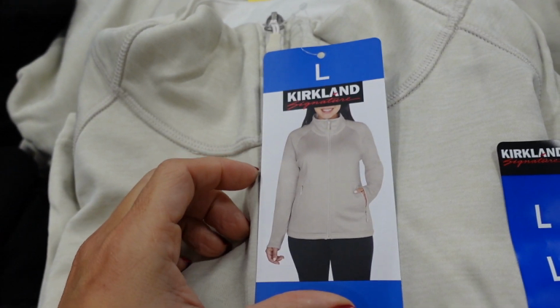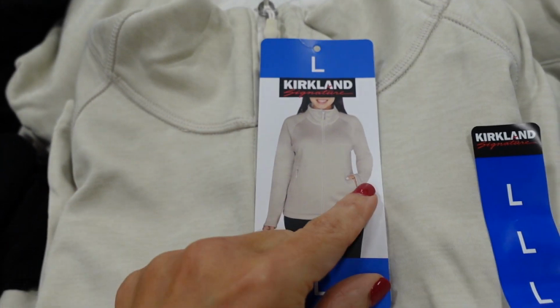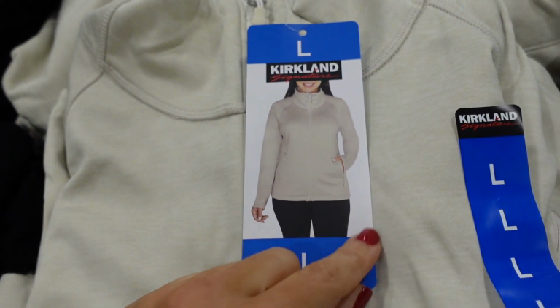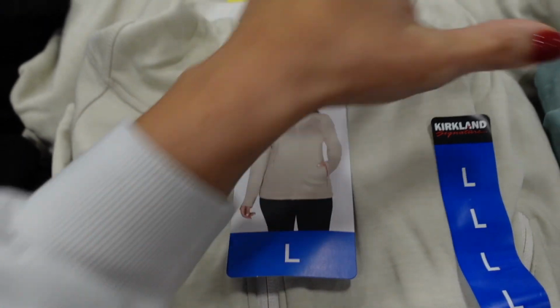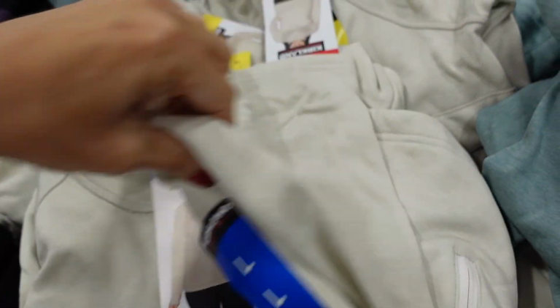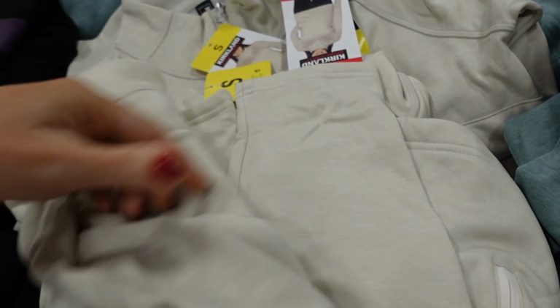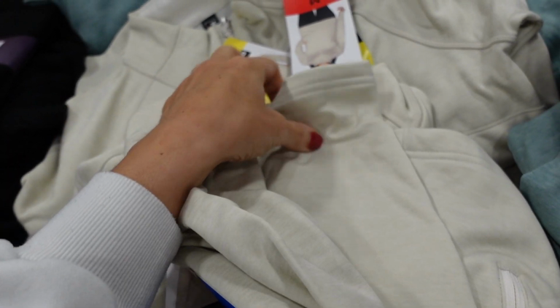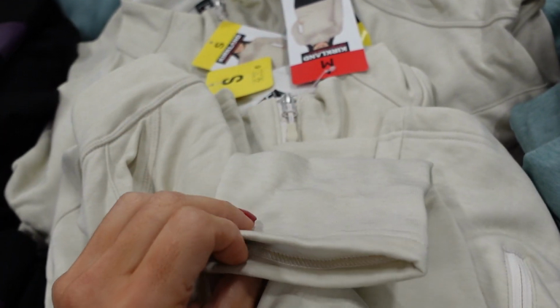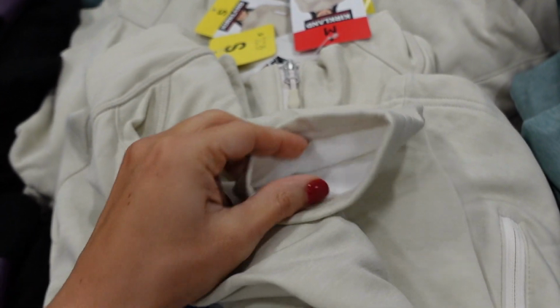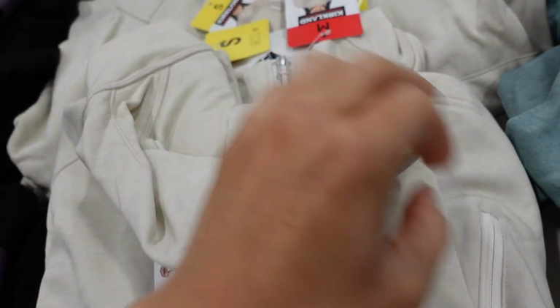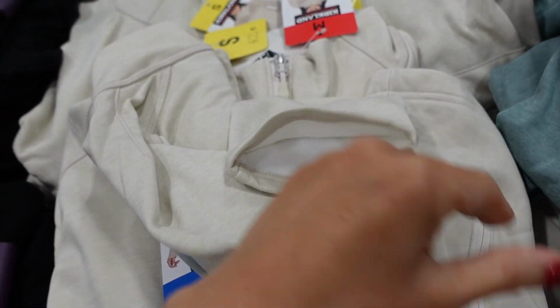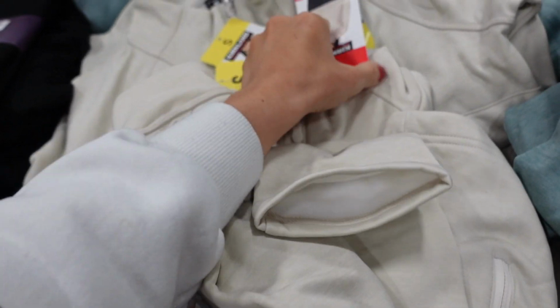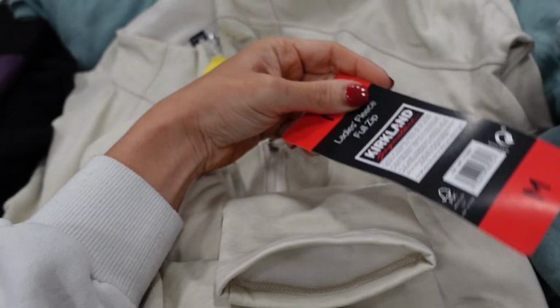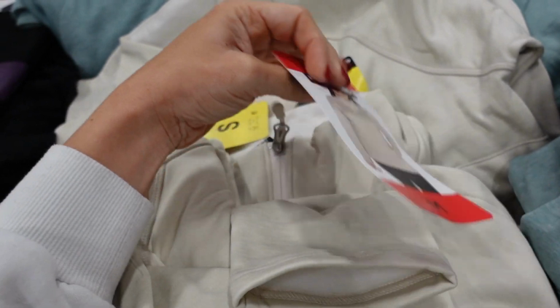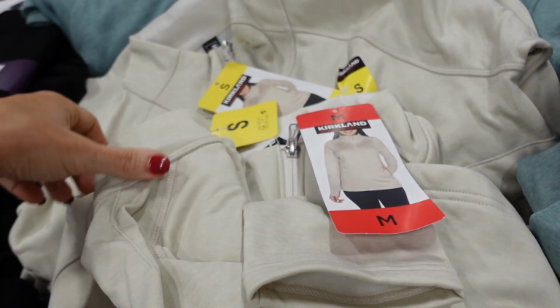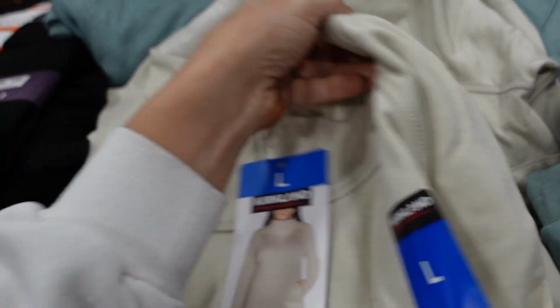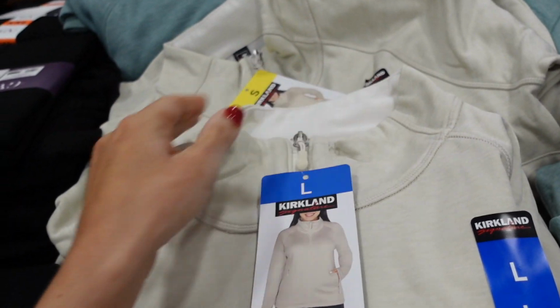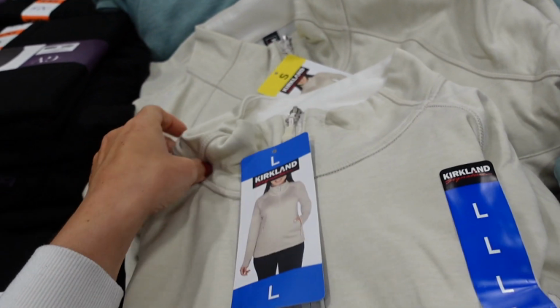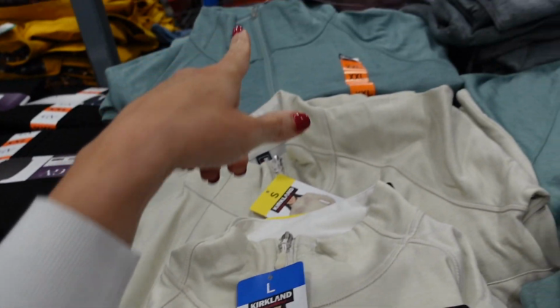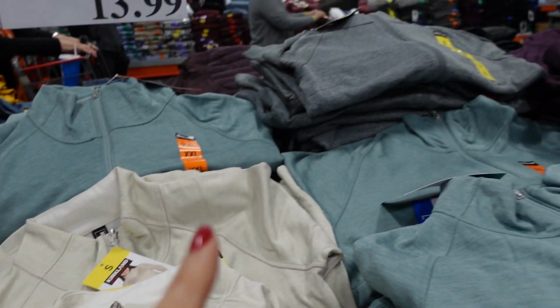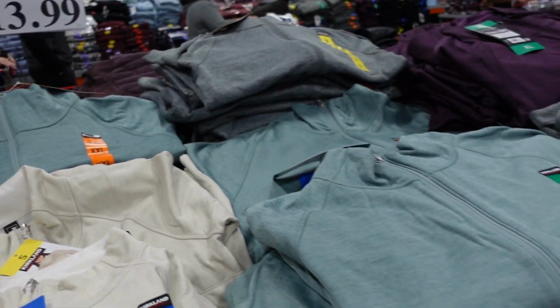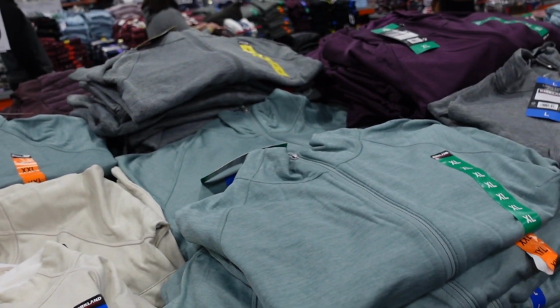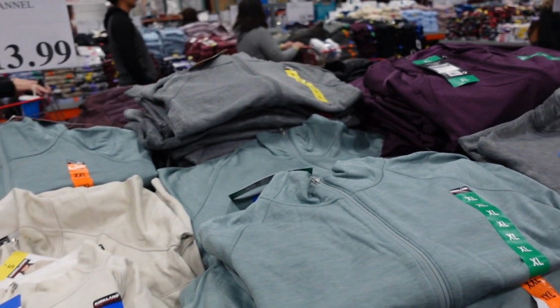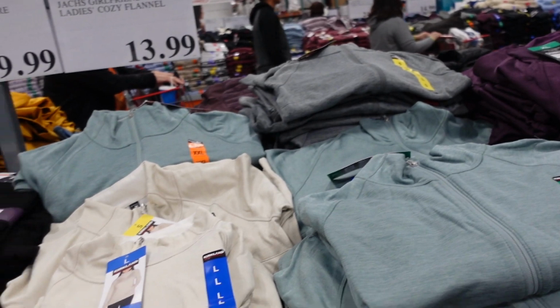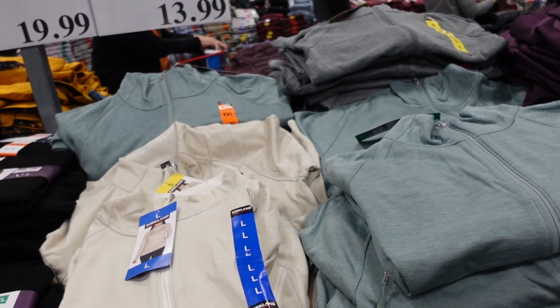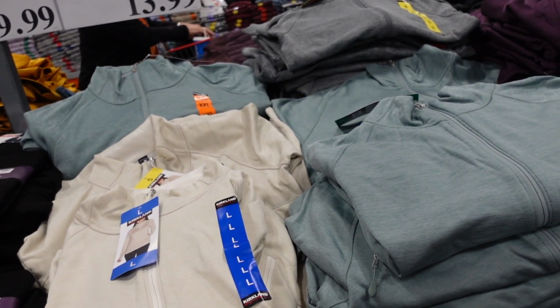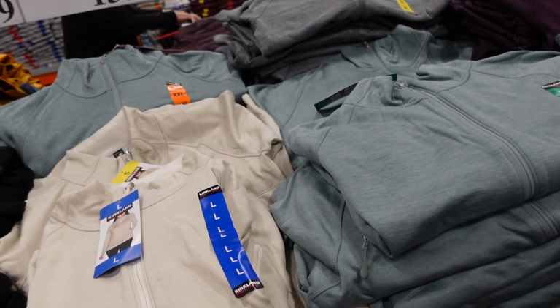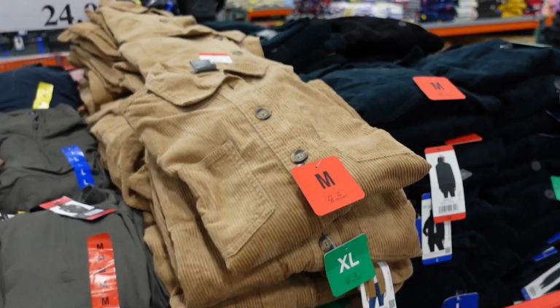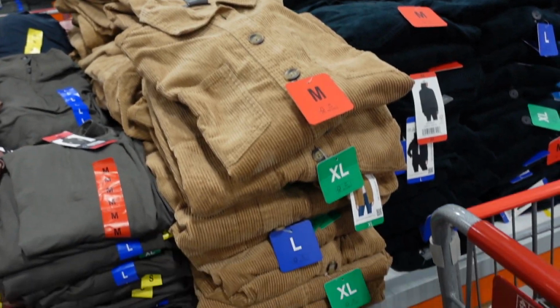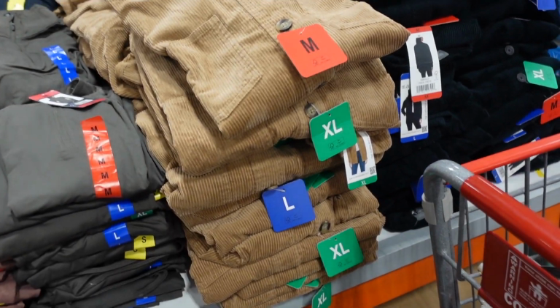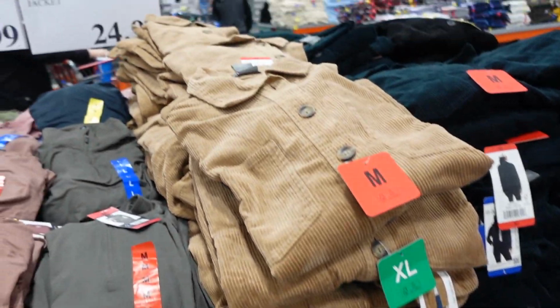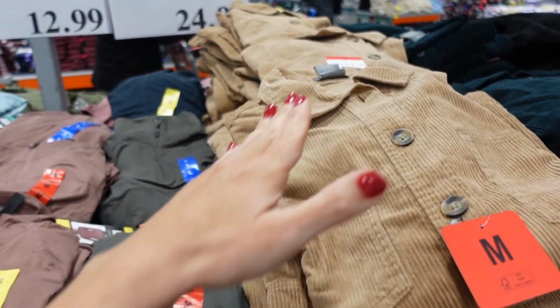New jacket from Kirkland — plush lined on the inside, relaxed wrist, zippered pockets. Available in beige, green, gray, and purple. They're going to be $19.99.